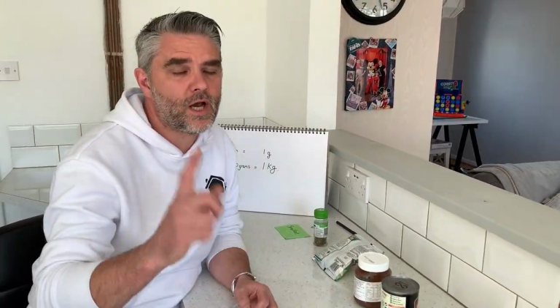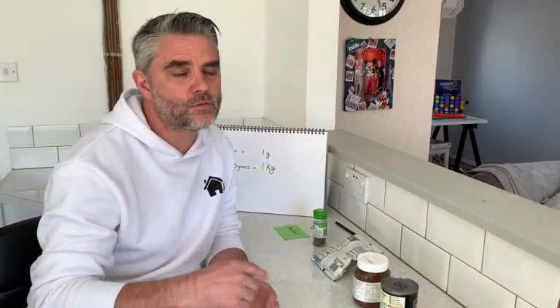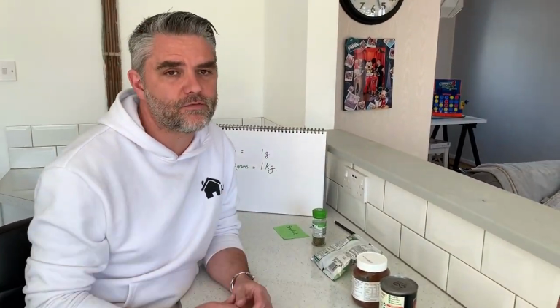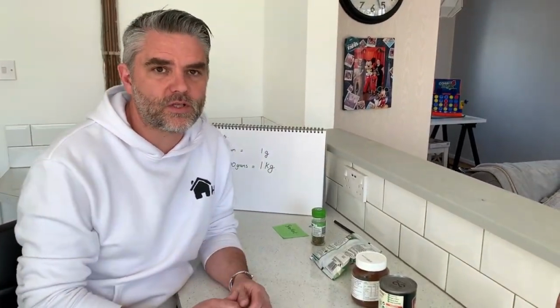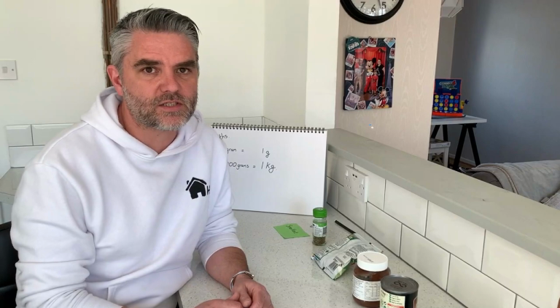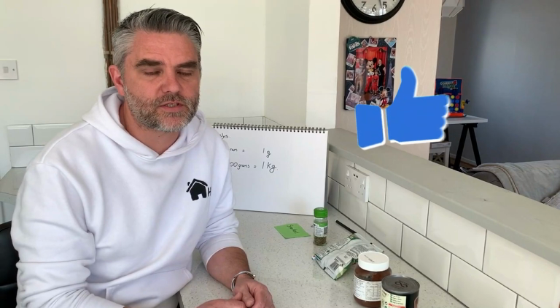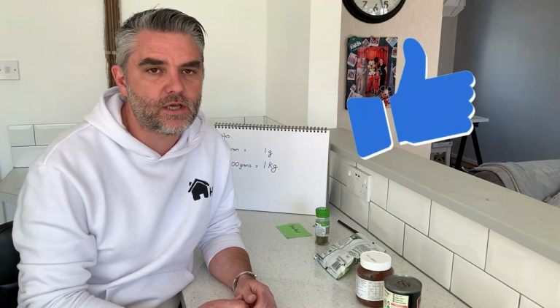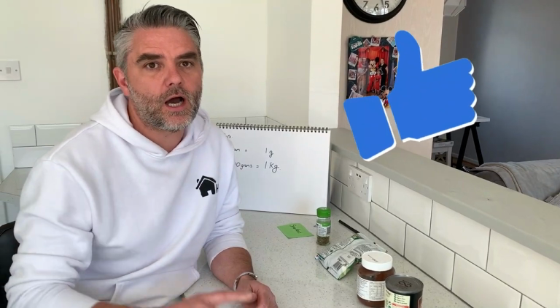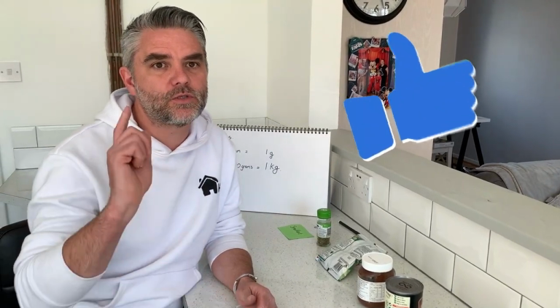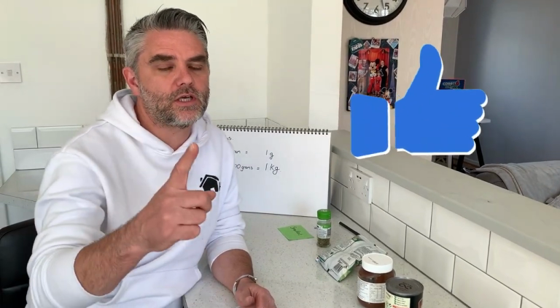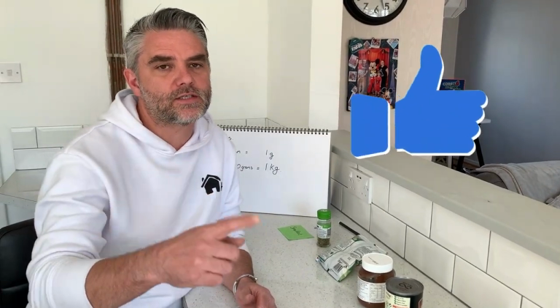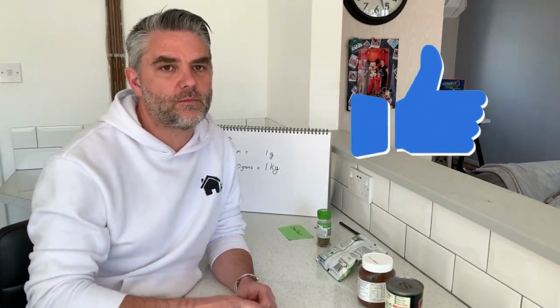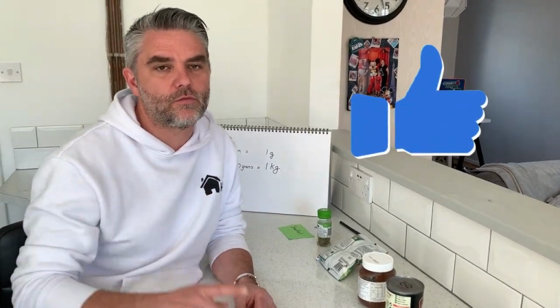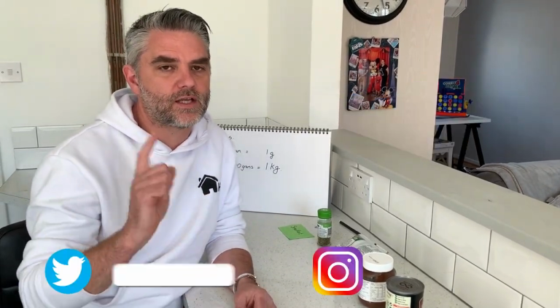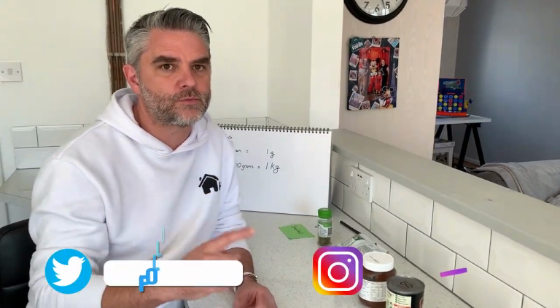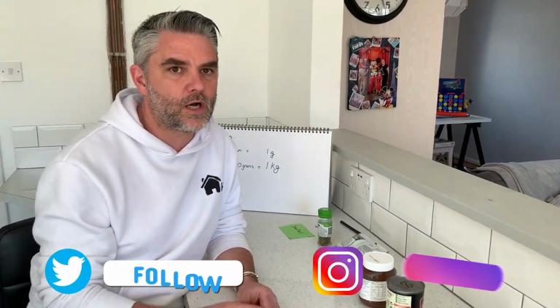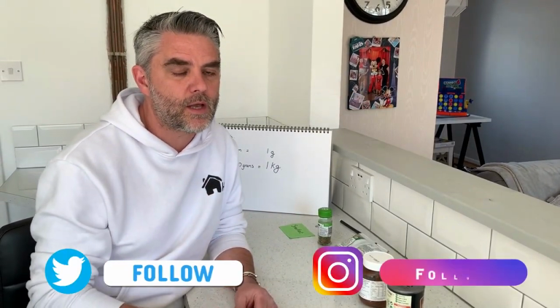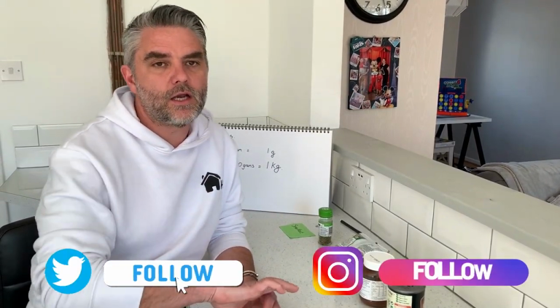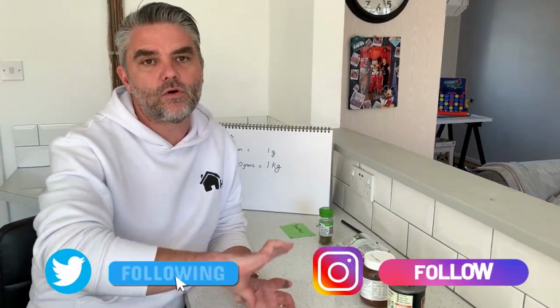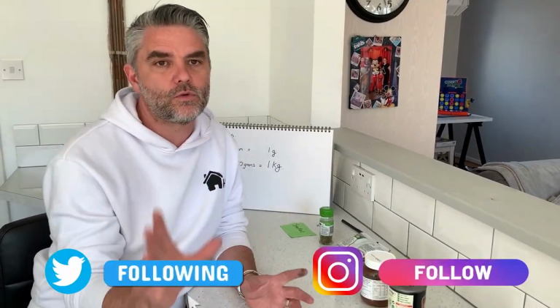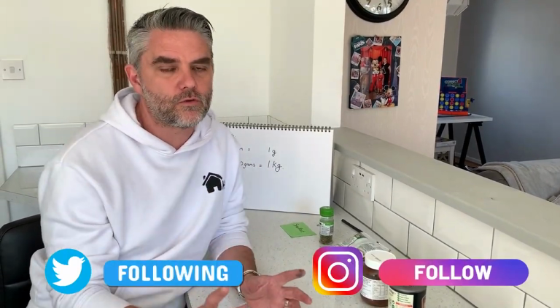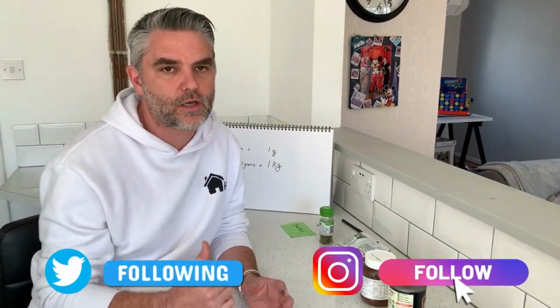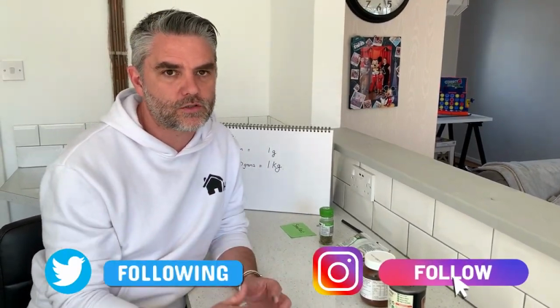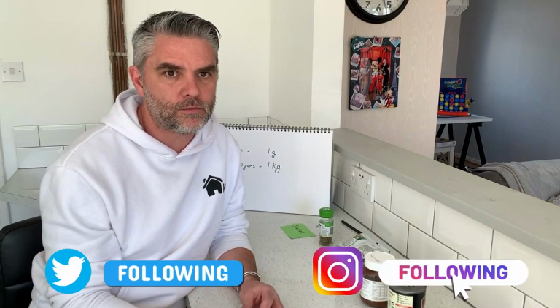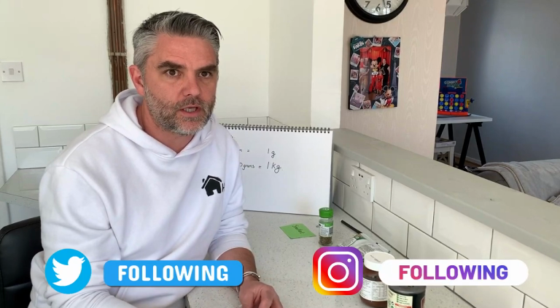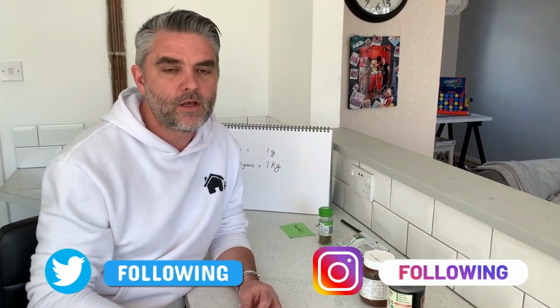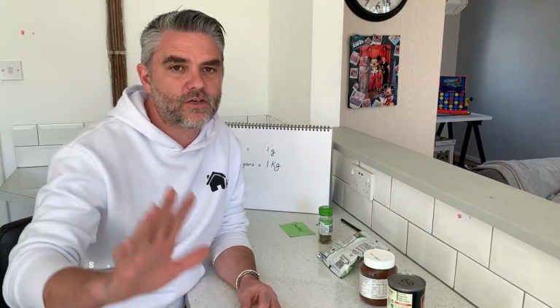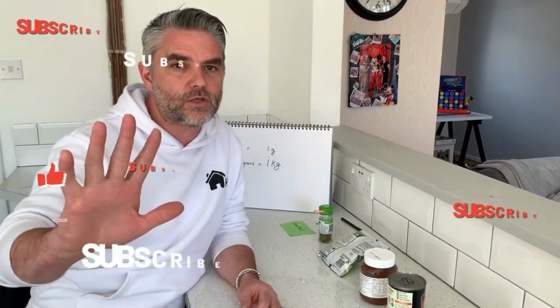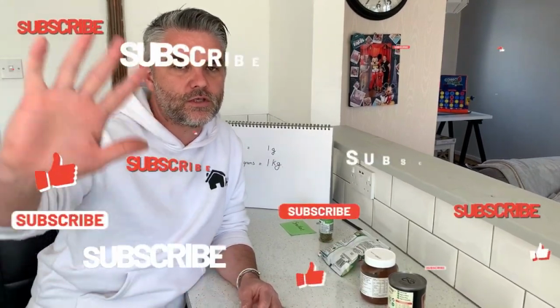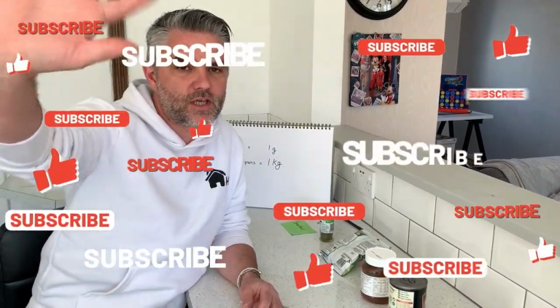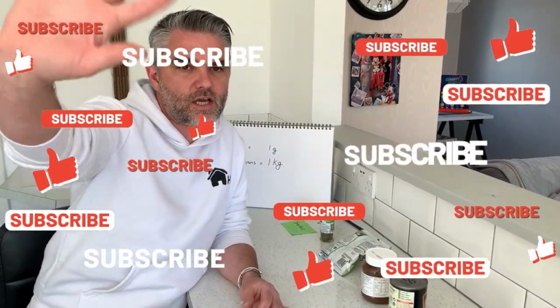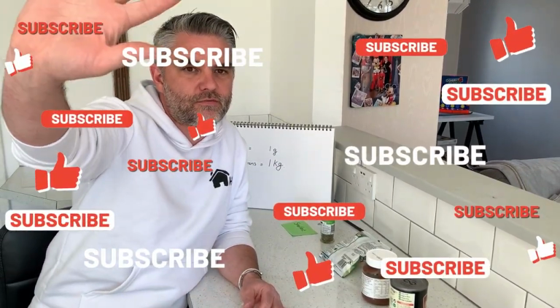Go and have some great fun with this activity. I hope to see you next time. Don't forget to subscribe and leave all your wonderful work on our social media. Thanks for watching. Stay safe.